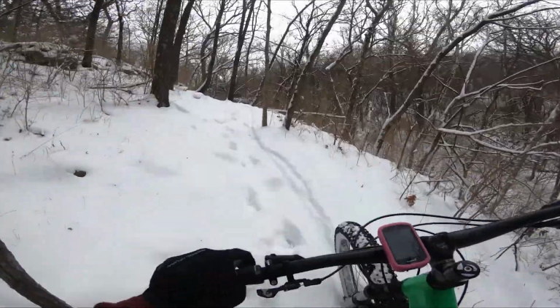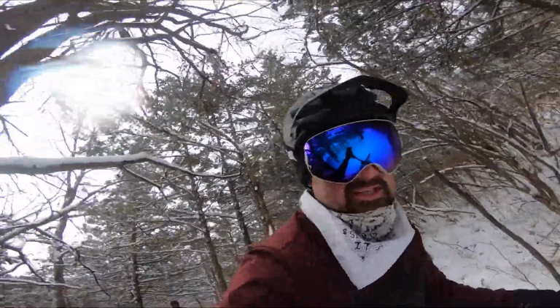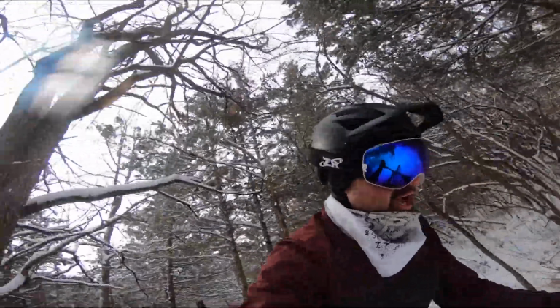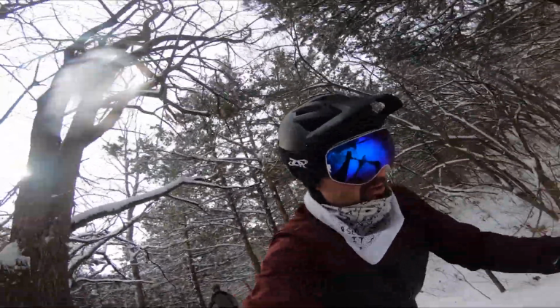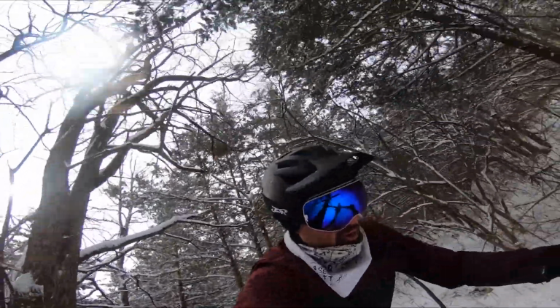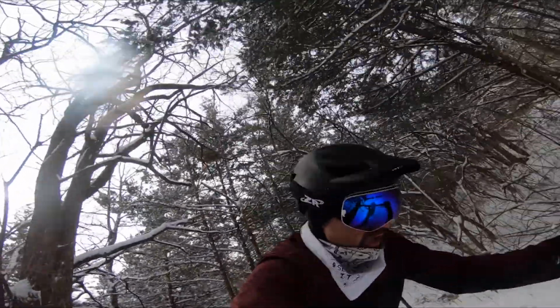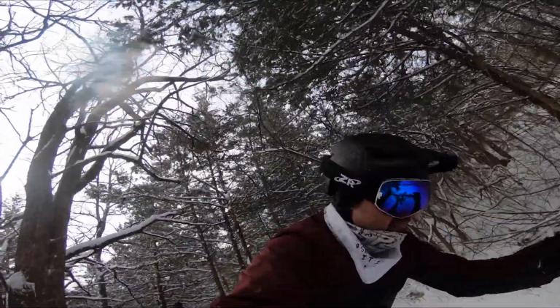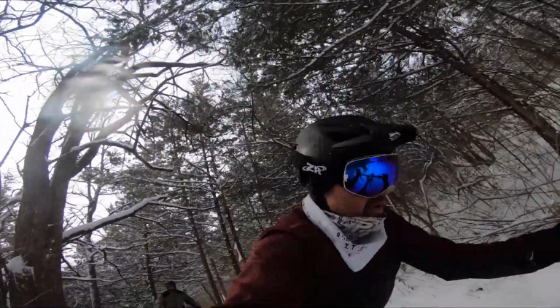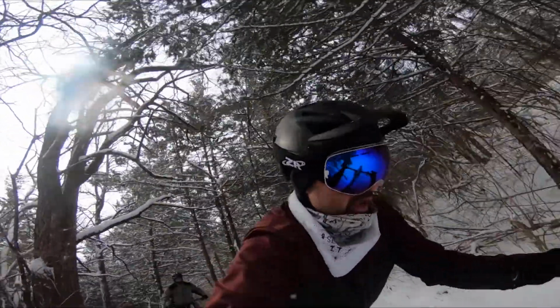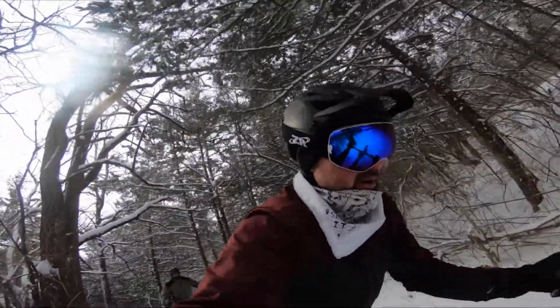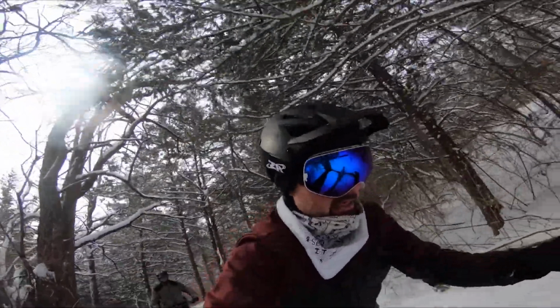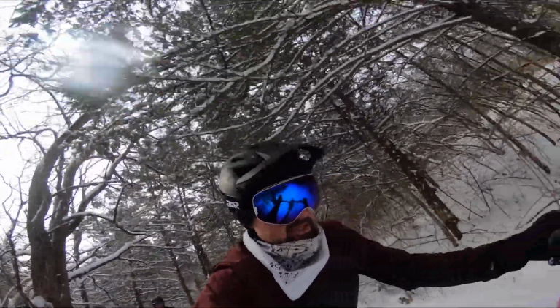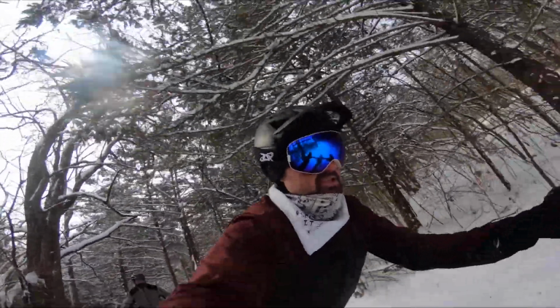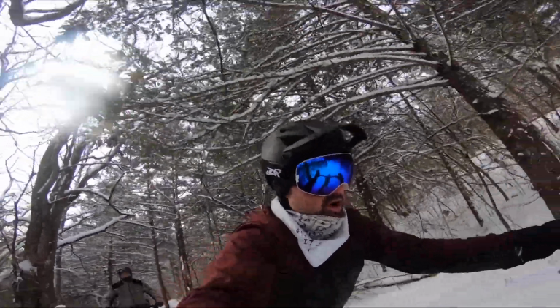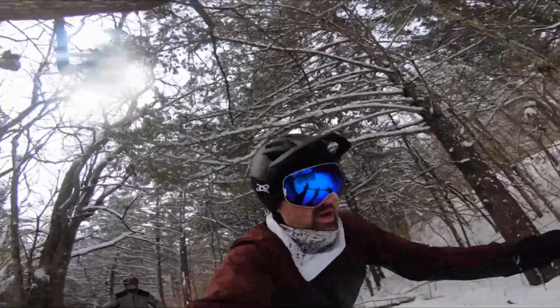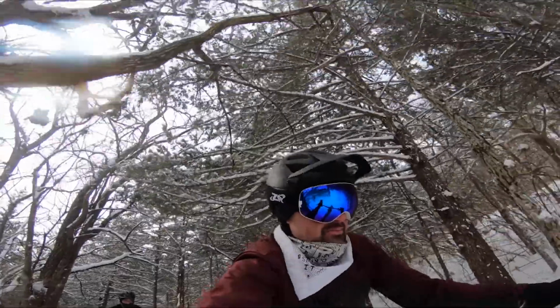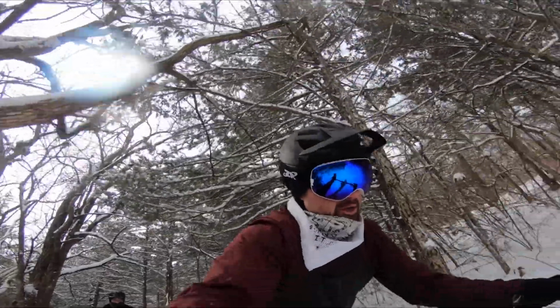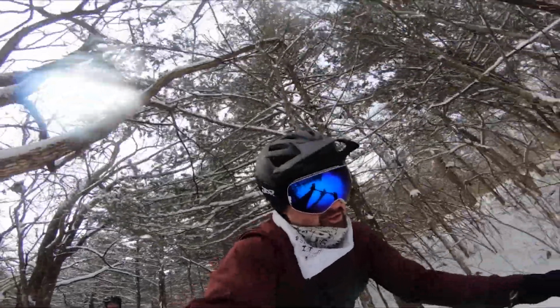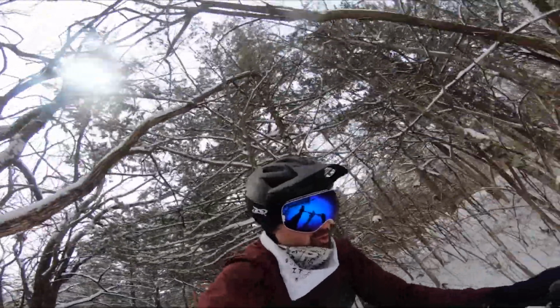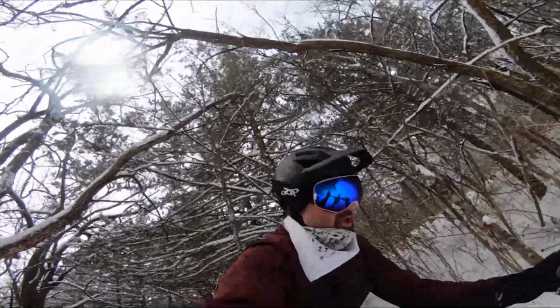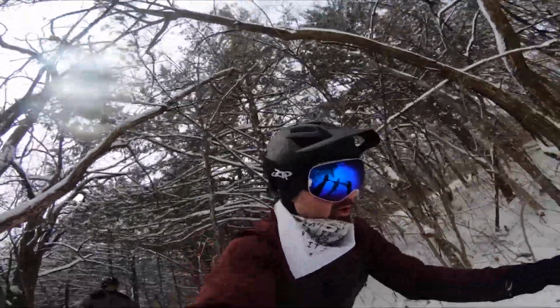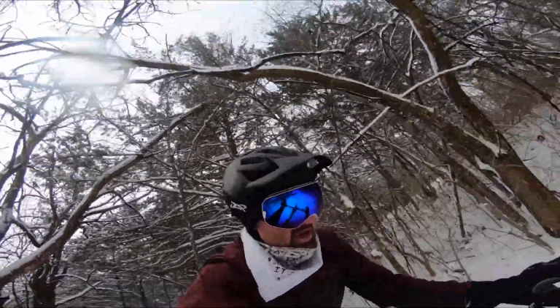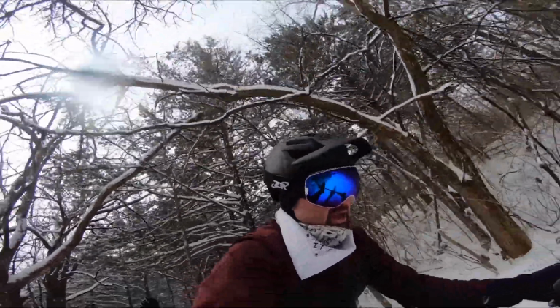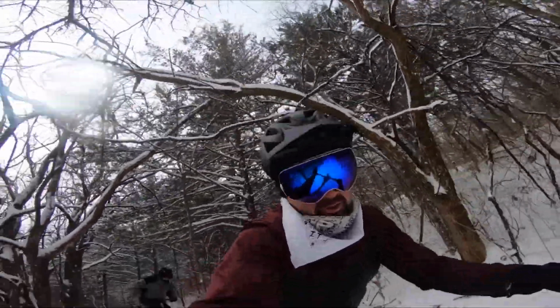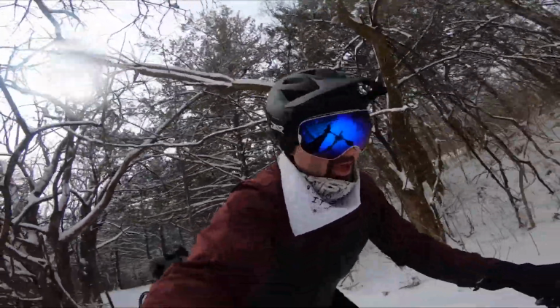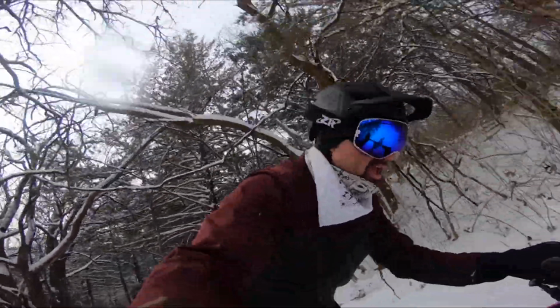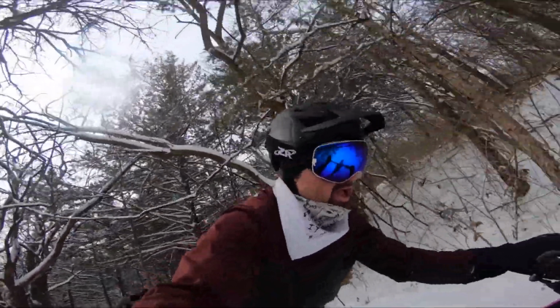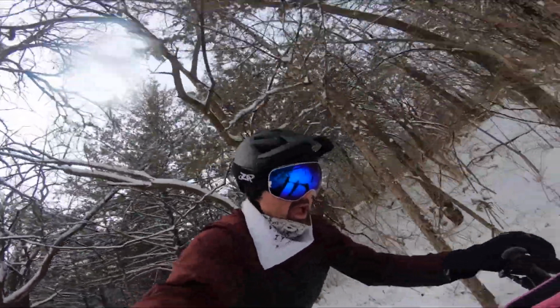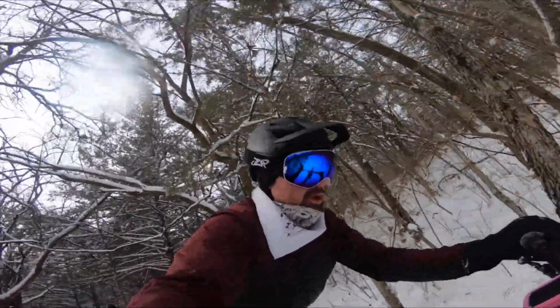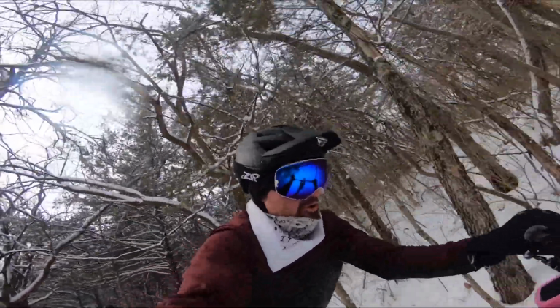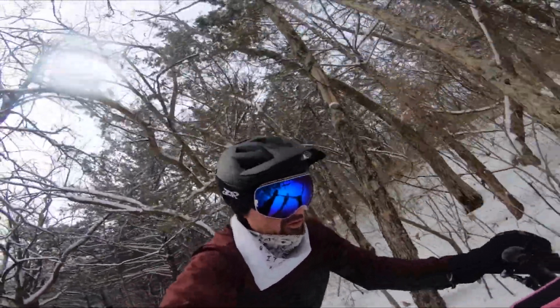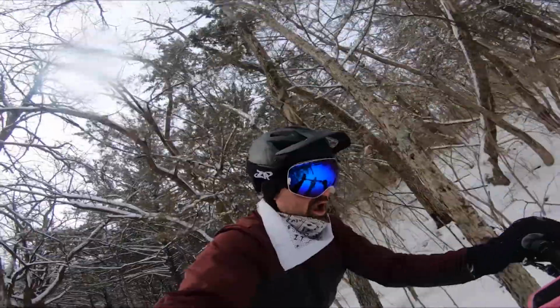This is difficult. We got about six inches of snow and probably another two this morning, so it's really thick and we are the first tracks.